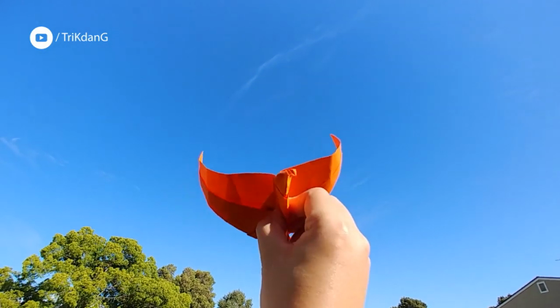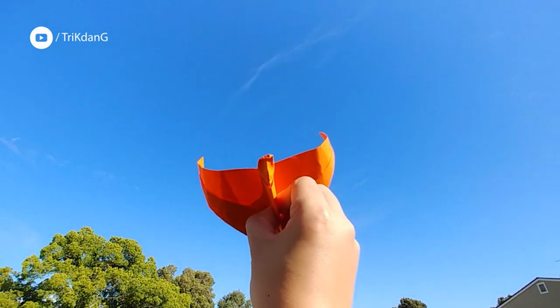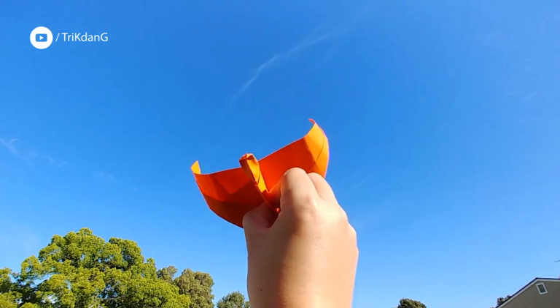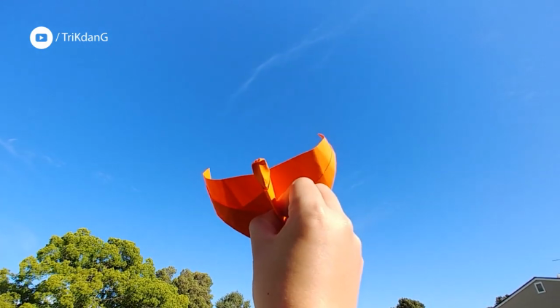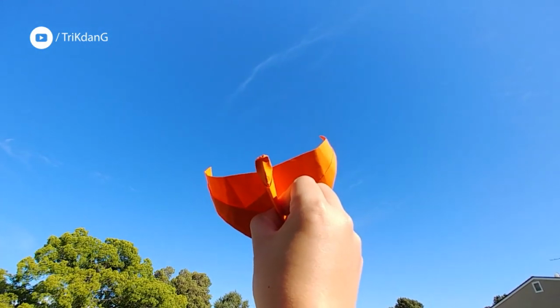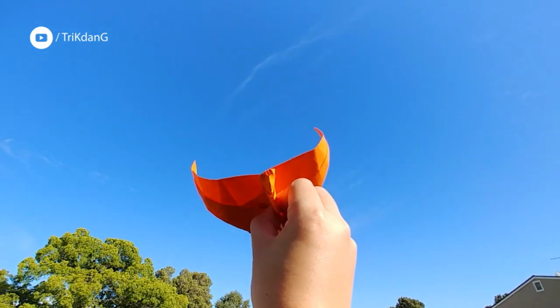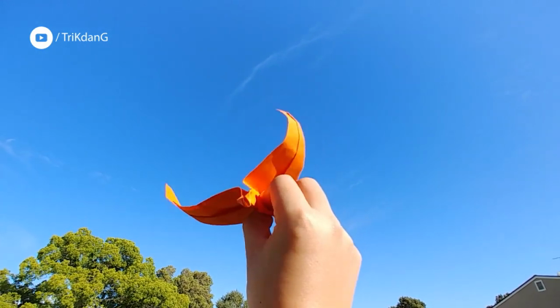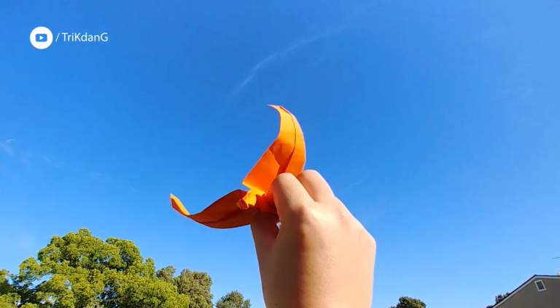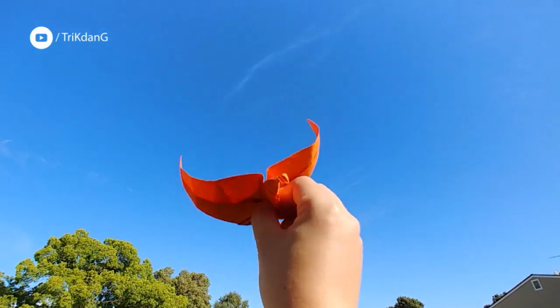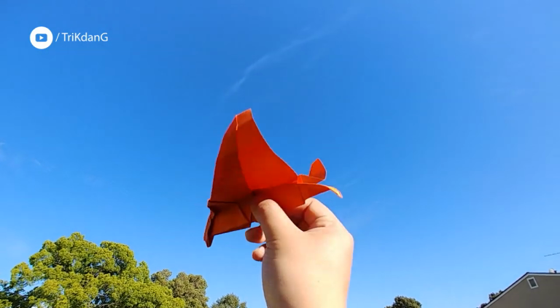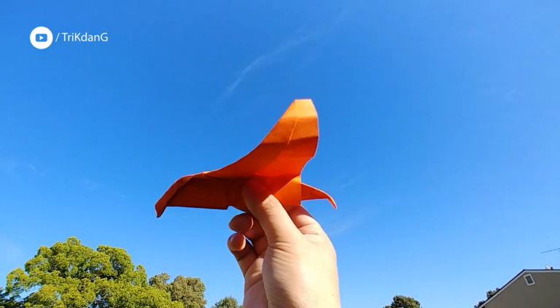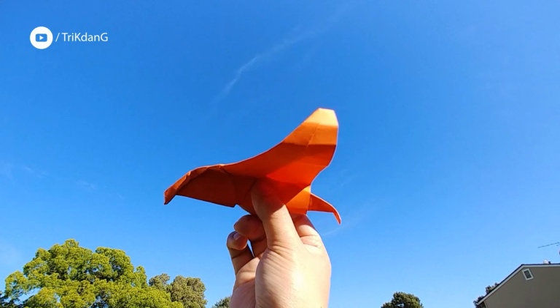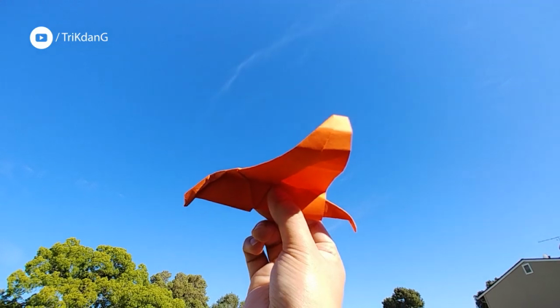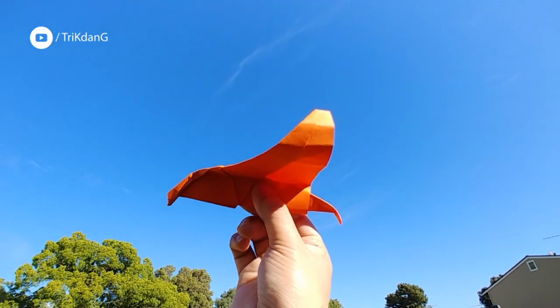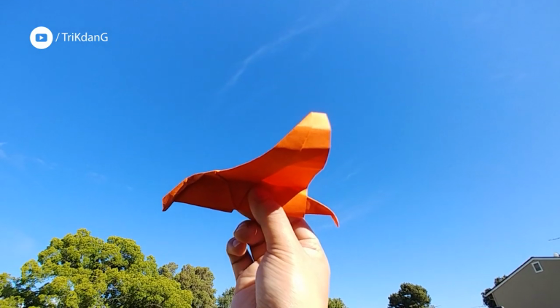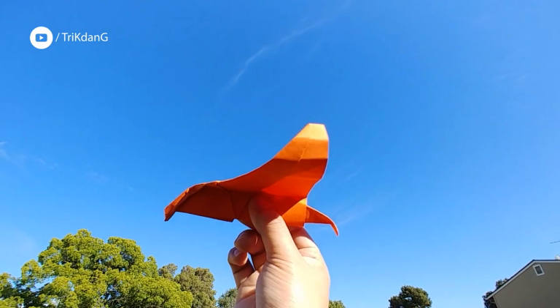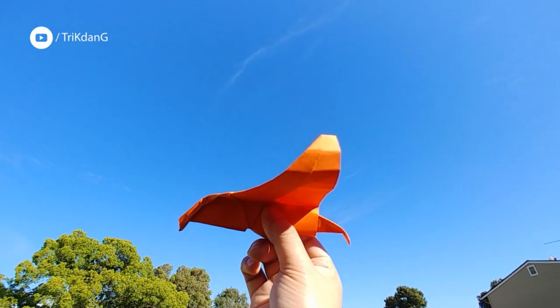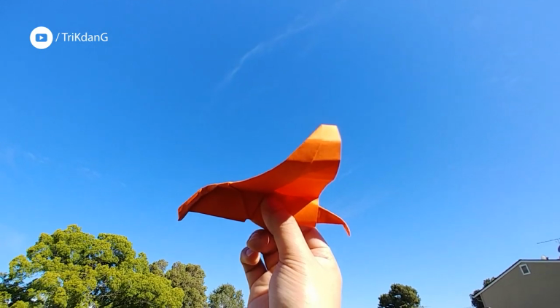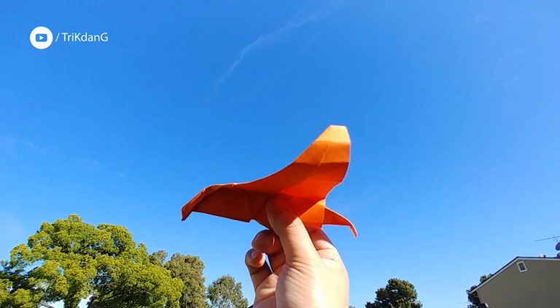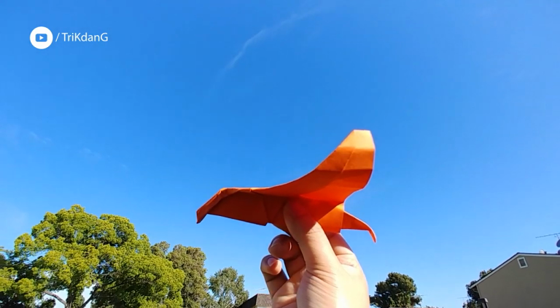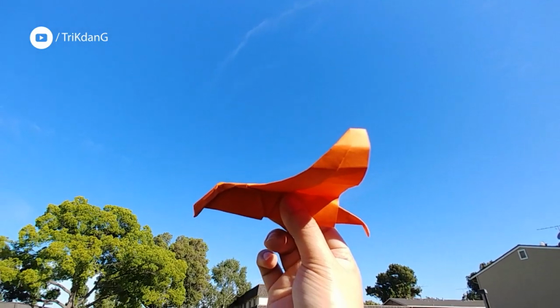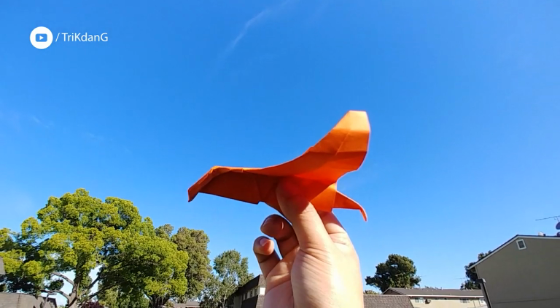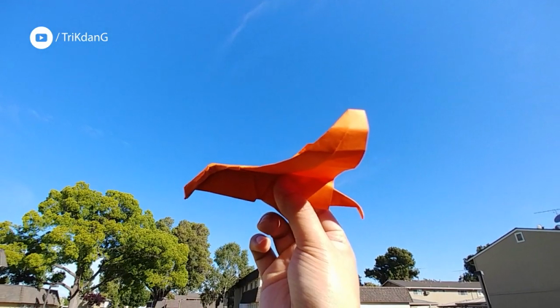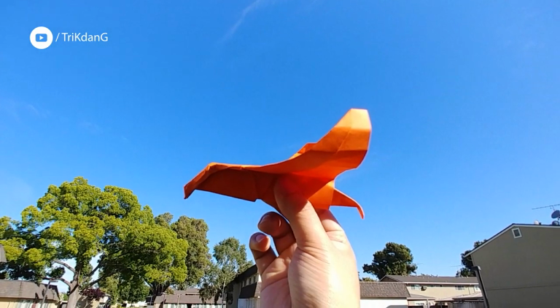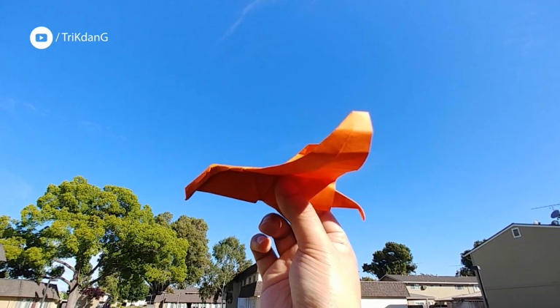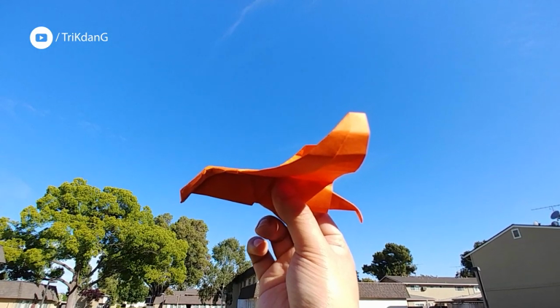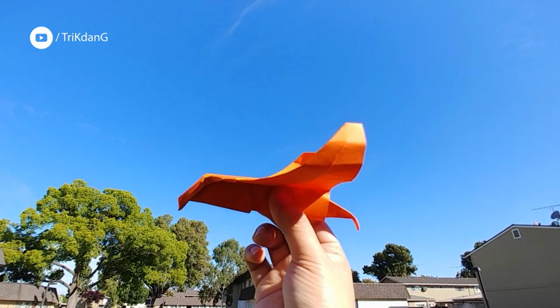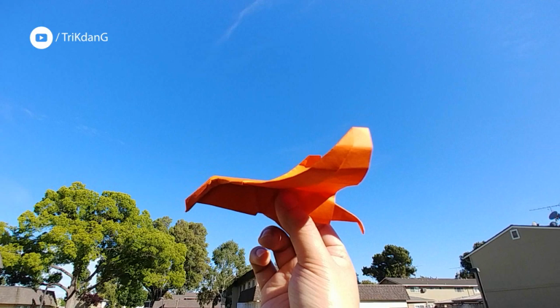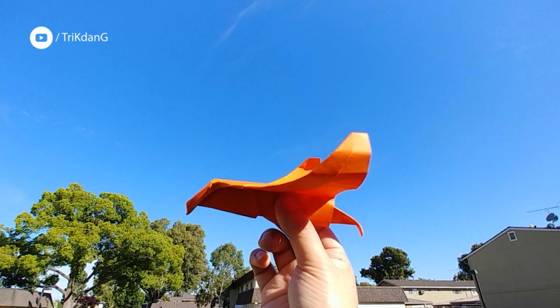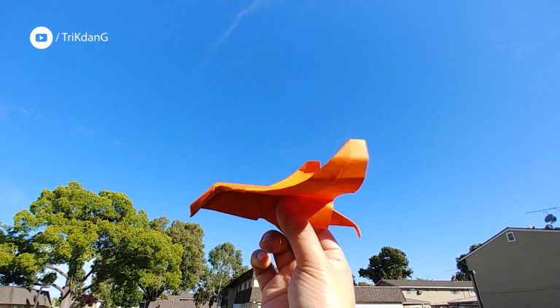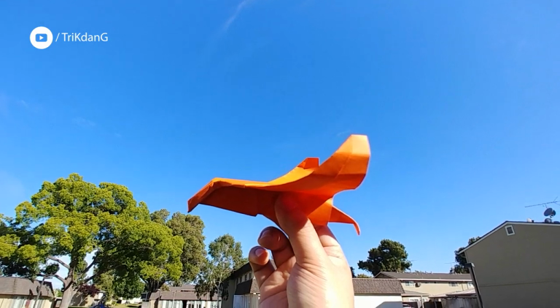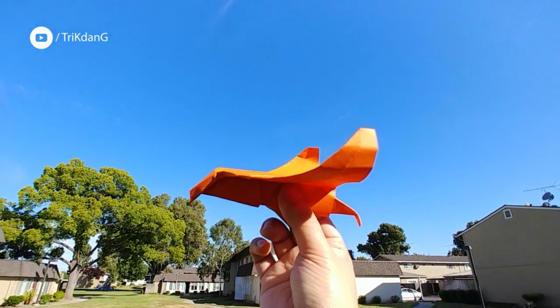And if you curve the tail of the paper airplane down, the paper bird will fly very well. Do you want to see how fast it can fly? Let's check it out now.